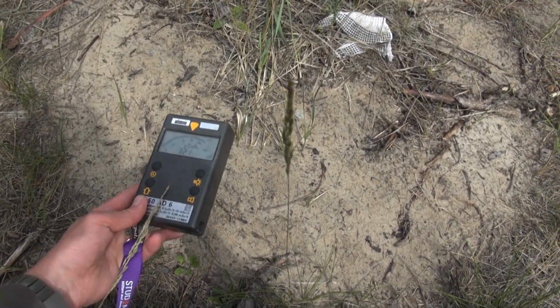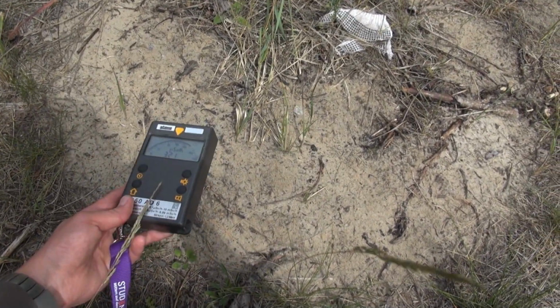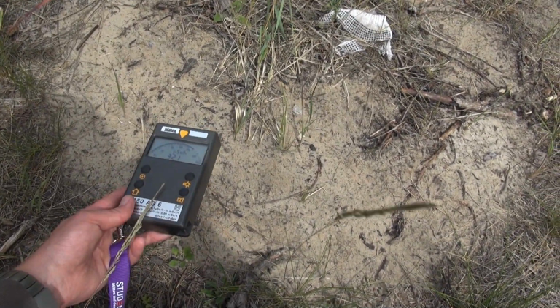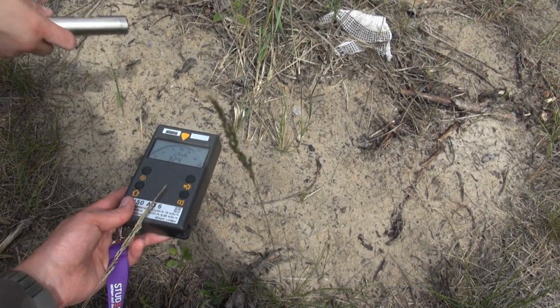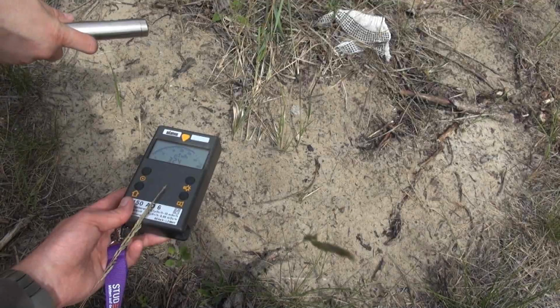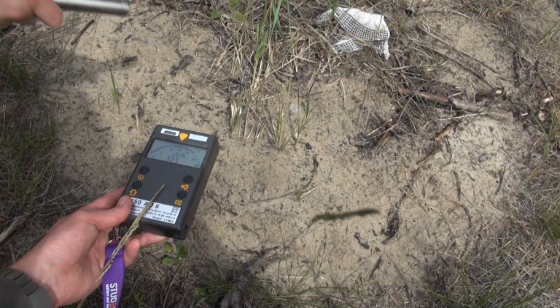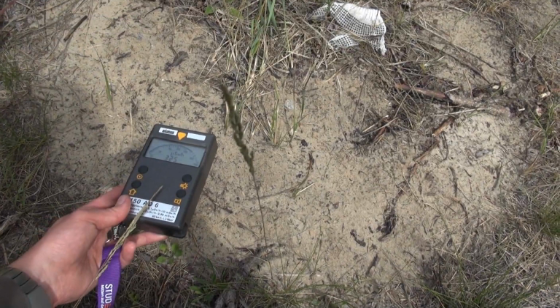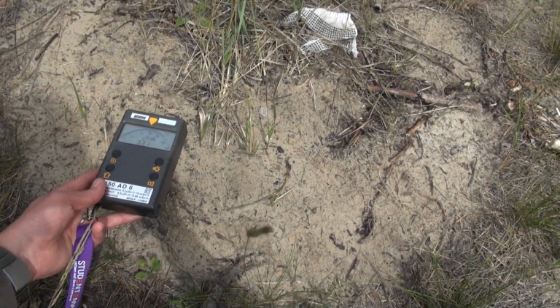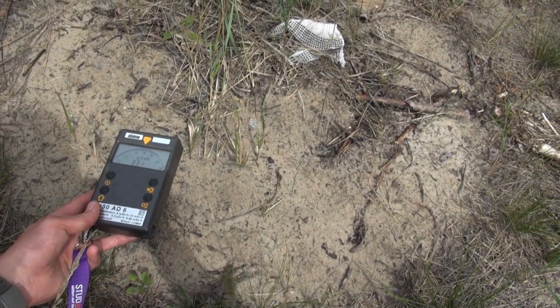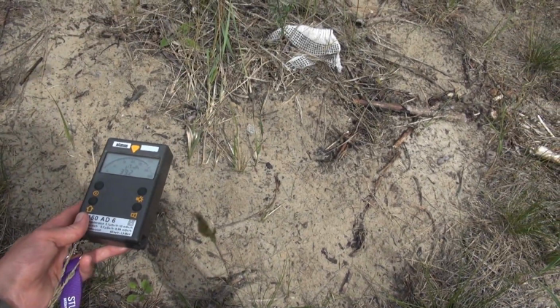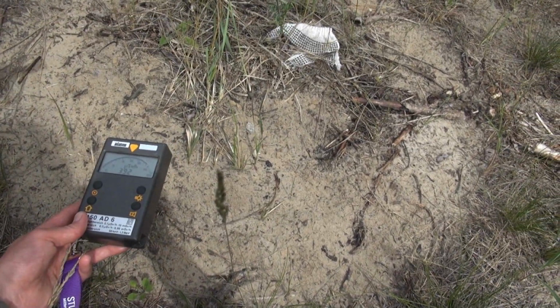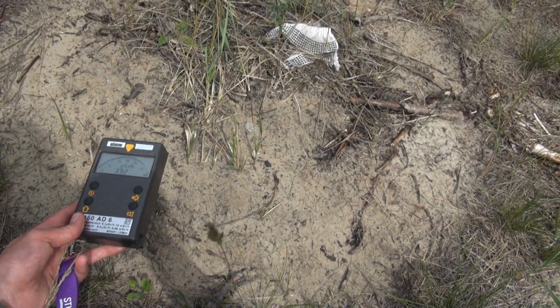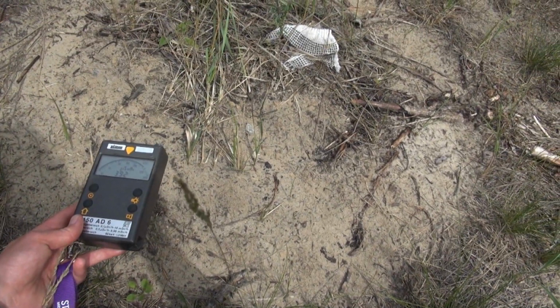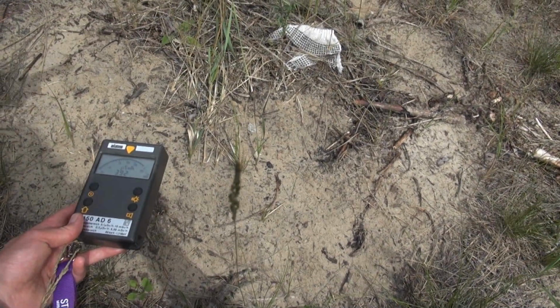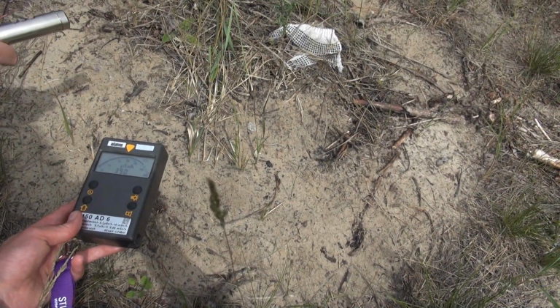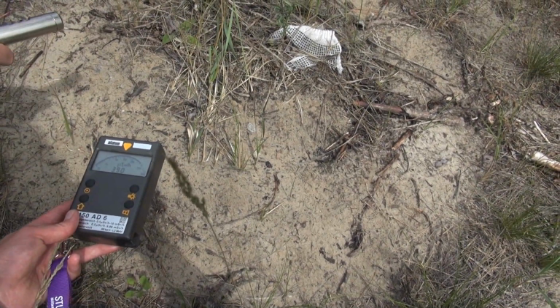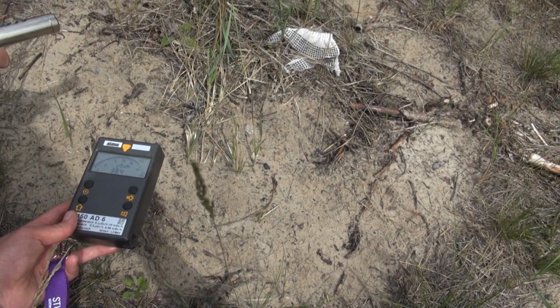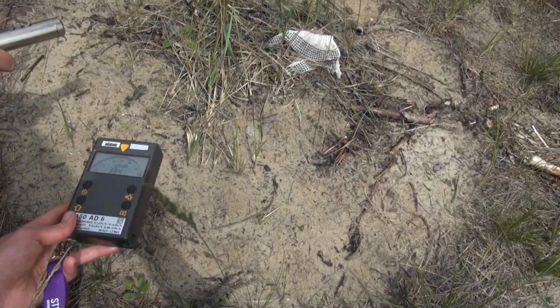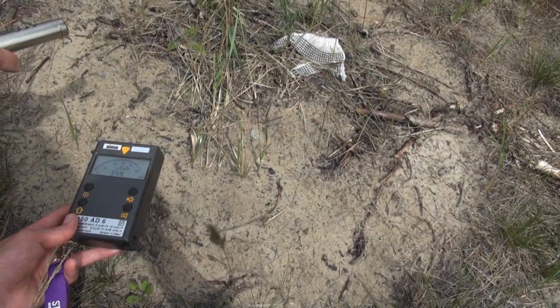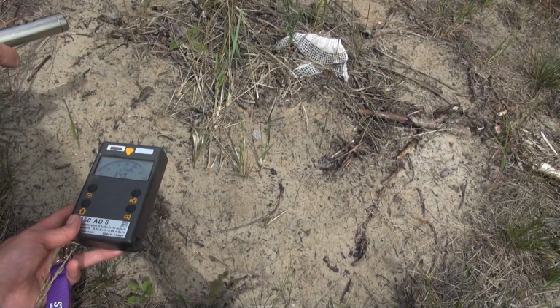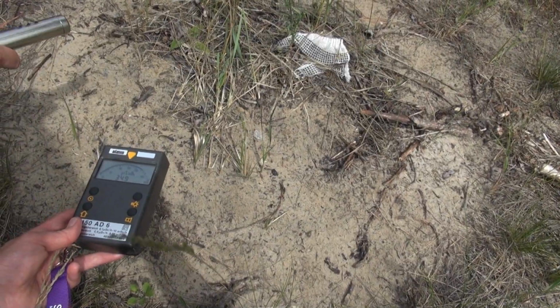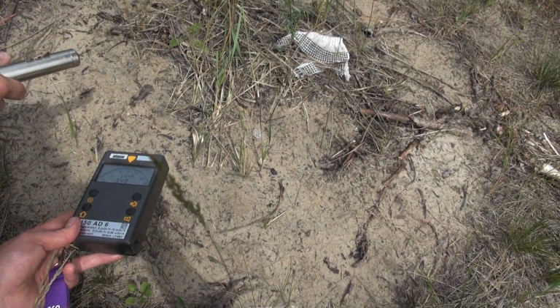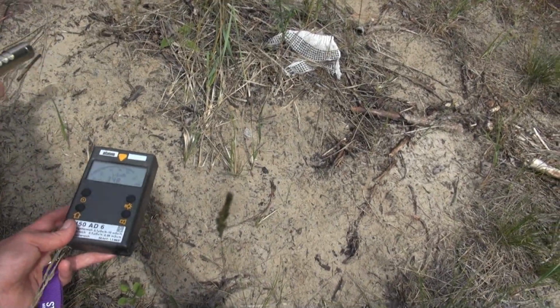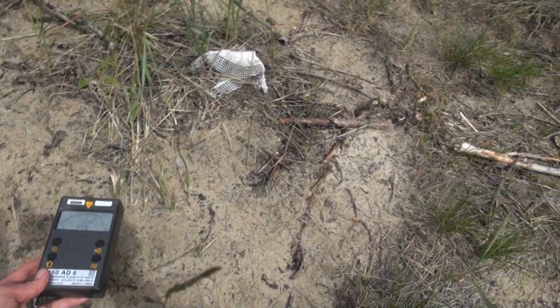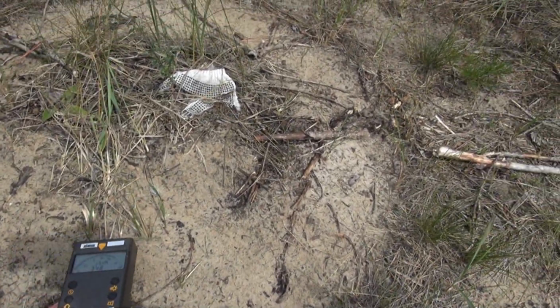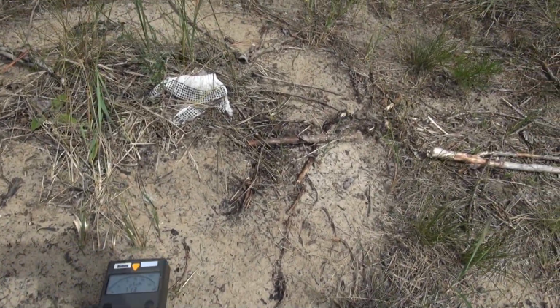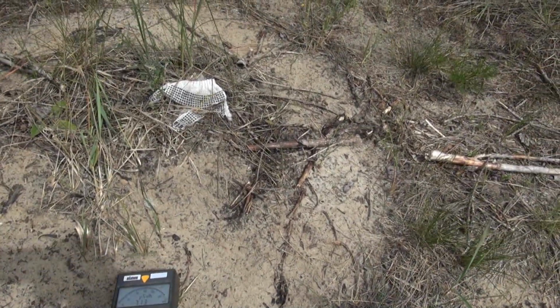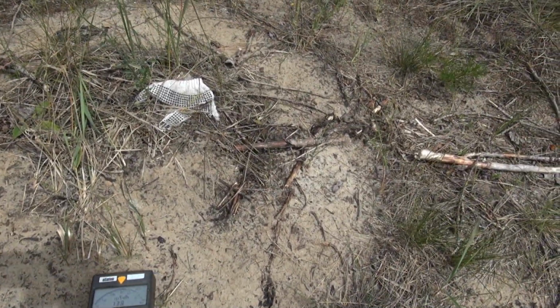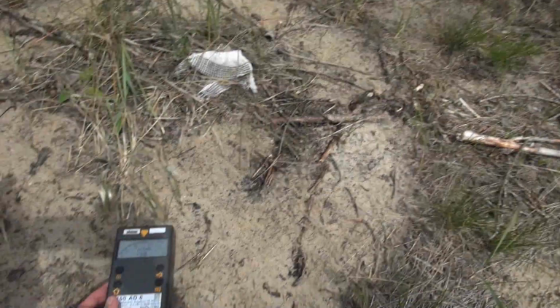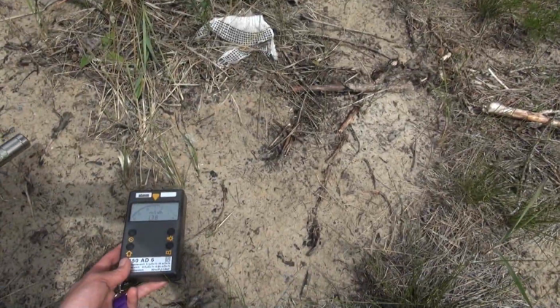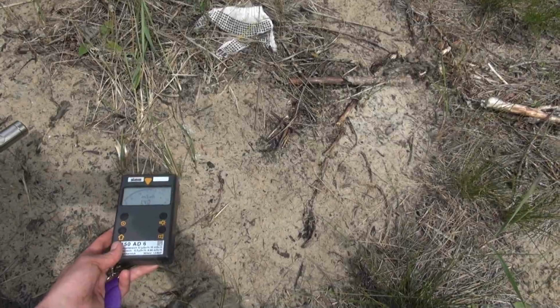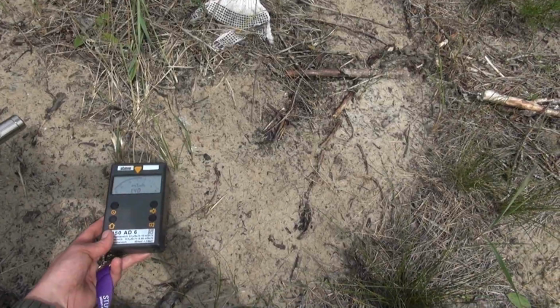Welcome to my craziest Chernobyl video ever. Wow, this is pure gamma. We're not maxing a meter, but if you're getting closer... now we're in millisievert per hour.